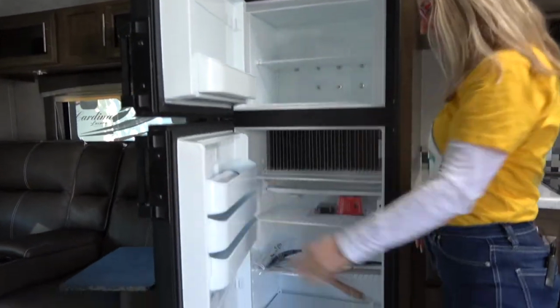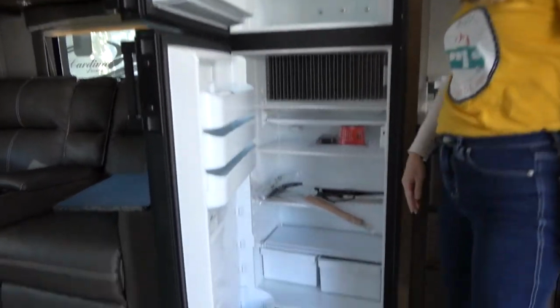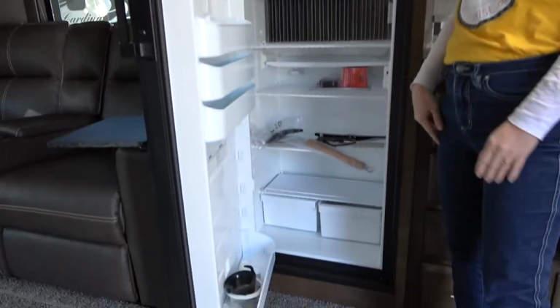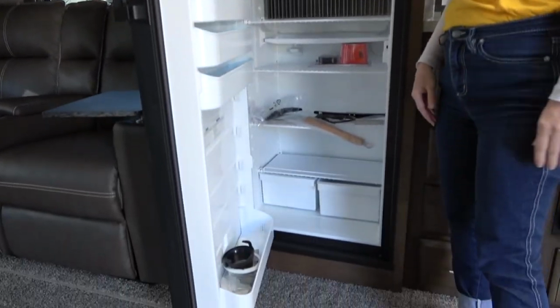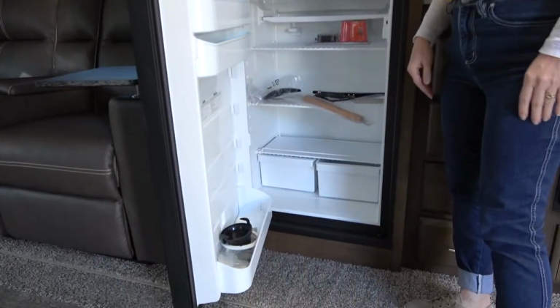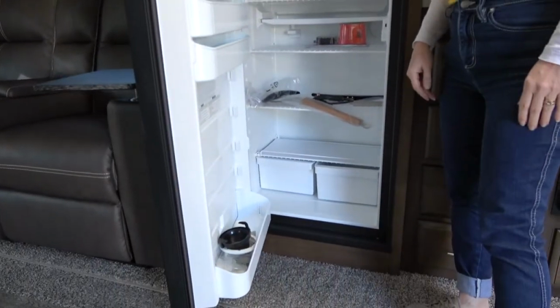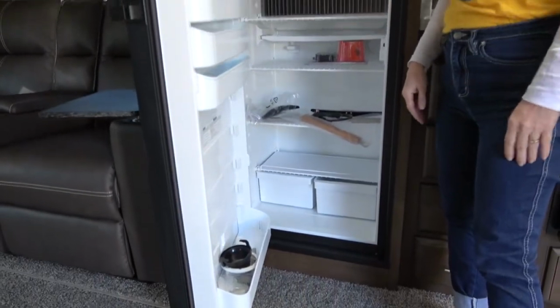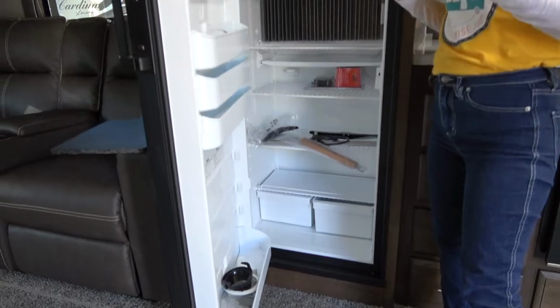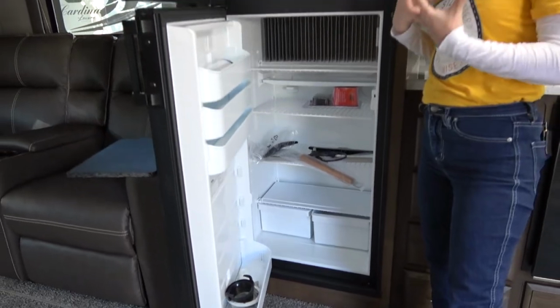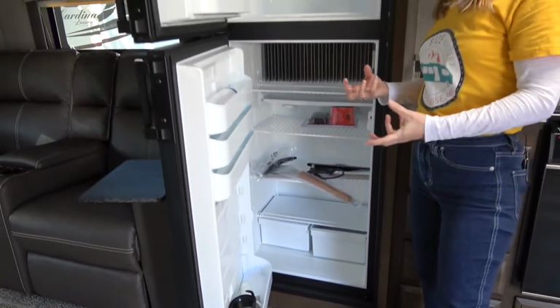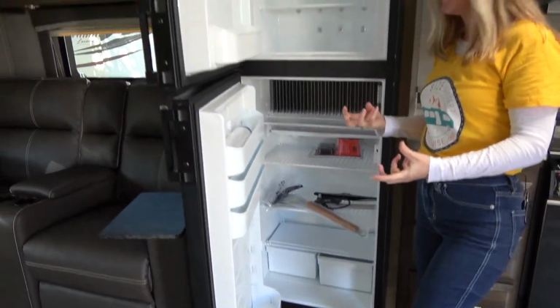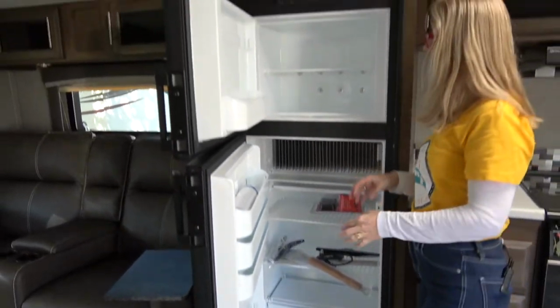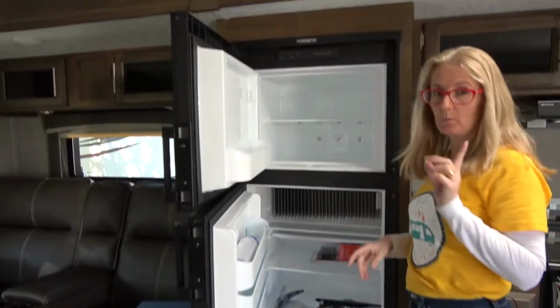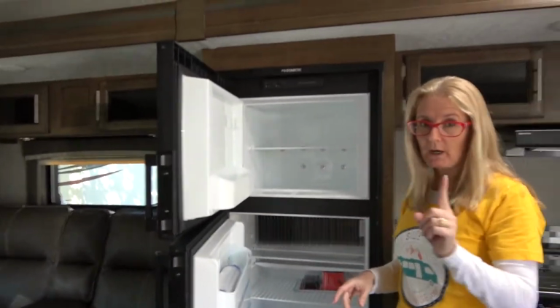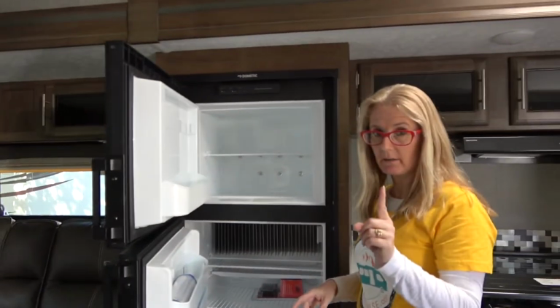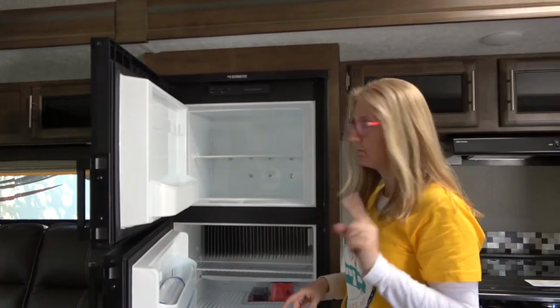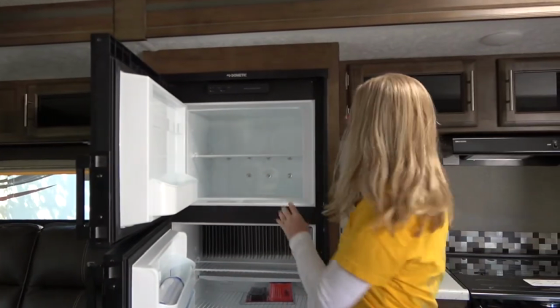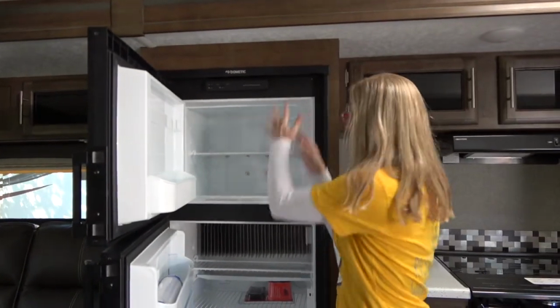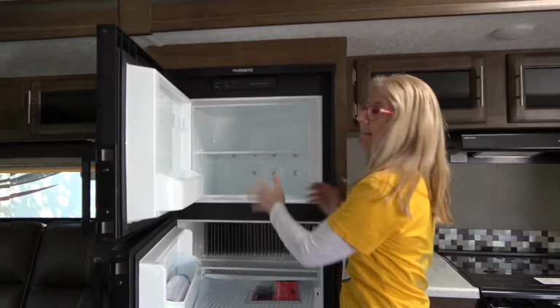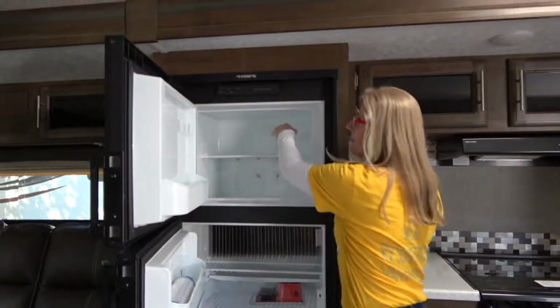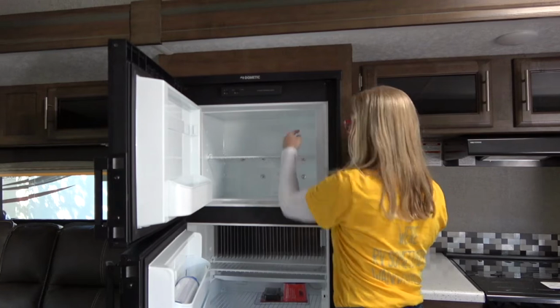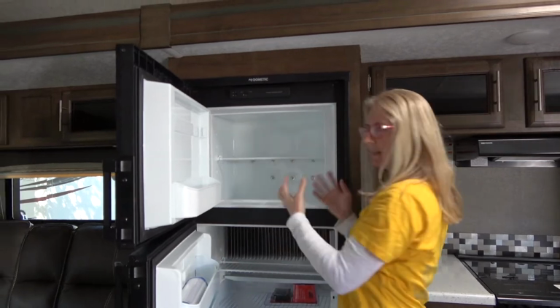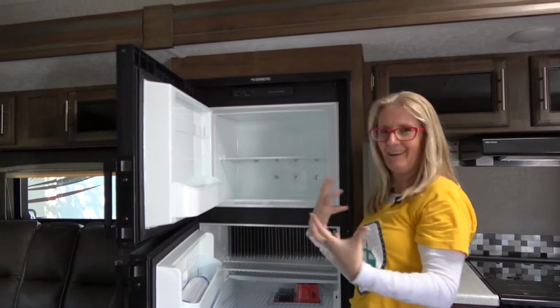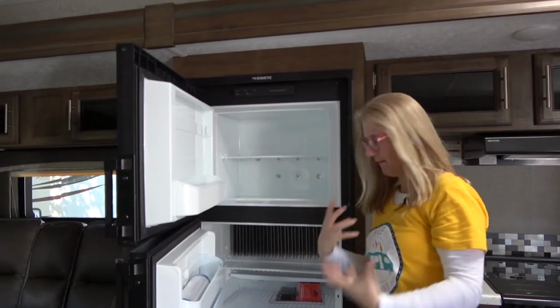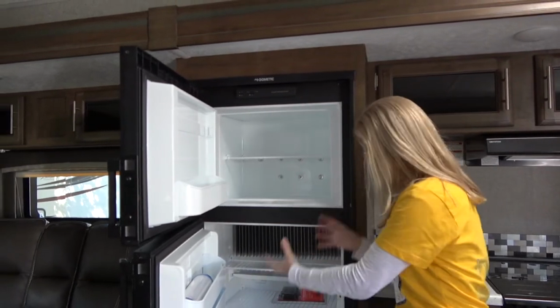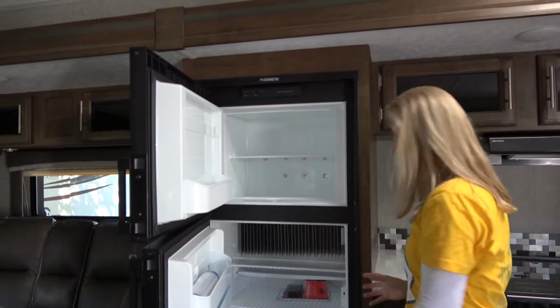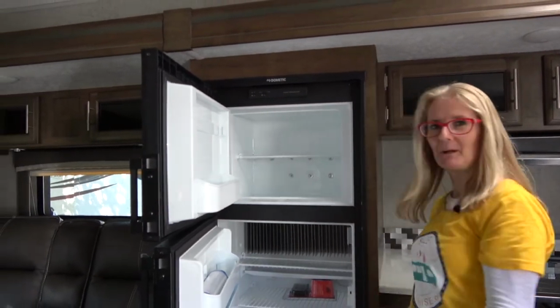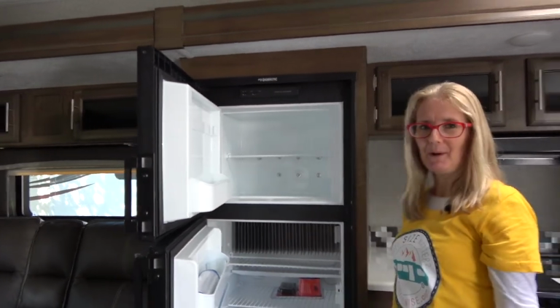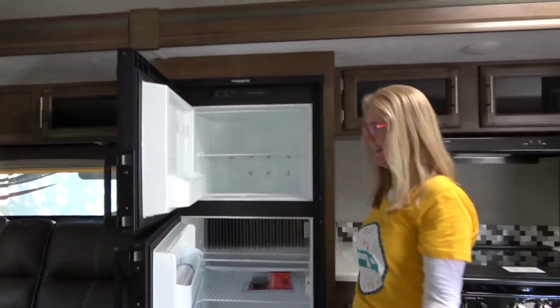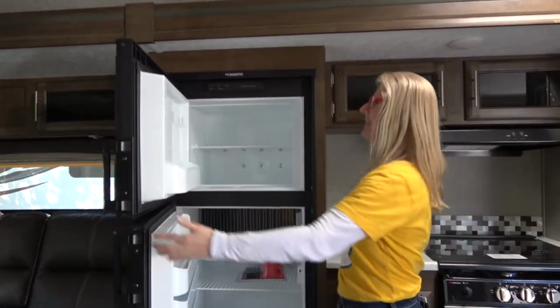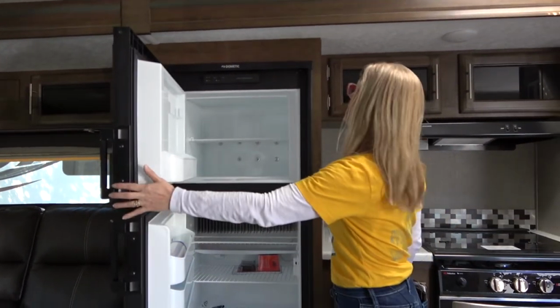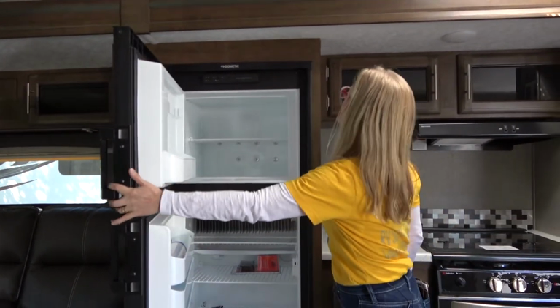The refrigerator has a matching wood panel, which is nice. It's plenty big — I've been having trouble on the Rockwood sites getting exact numbers on these but we're working on it. Everything is right where we would want it — love this fridge.